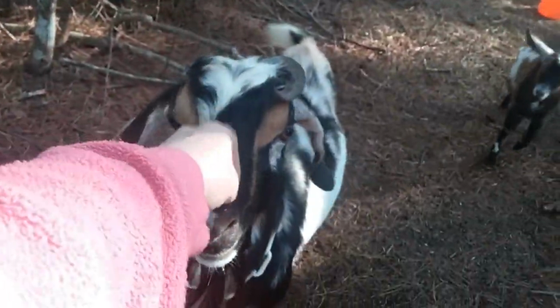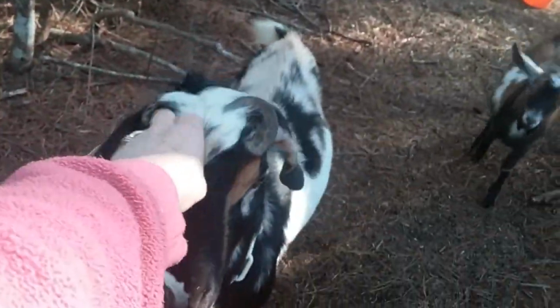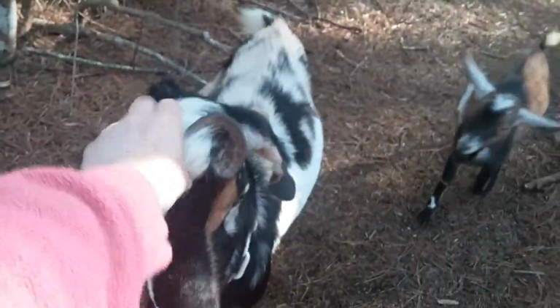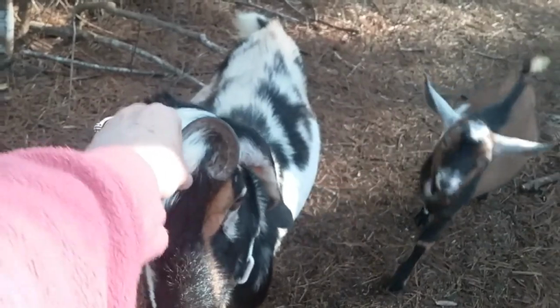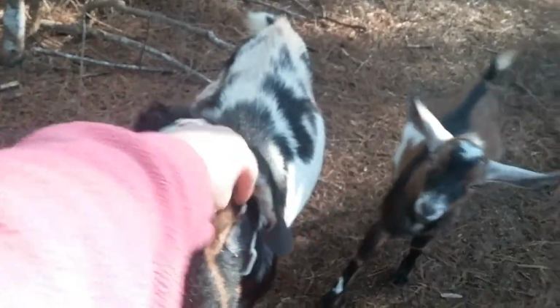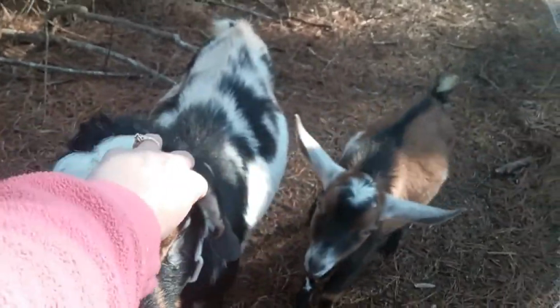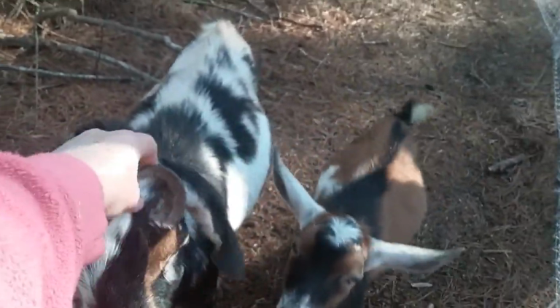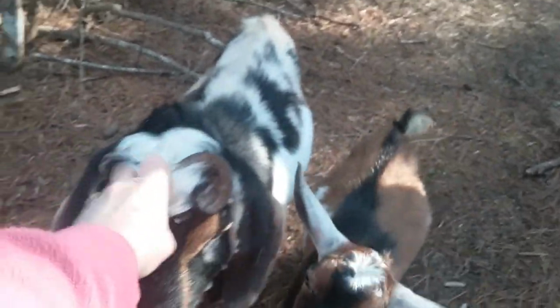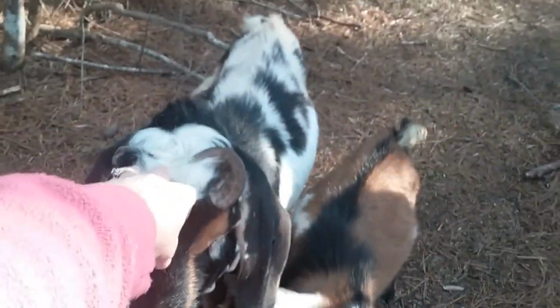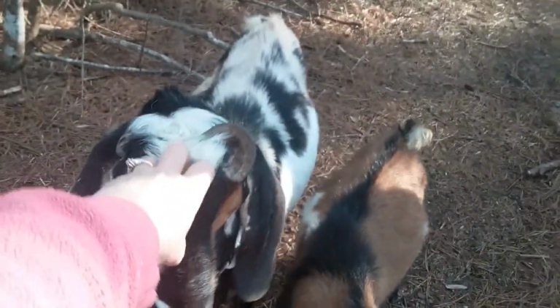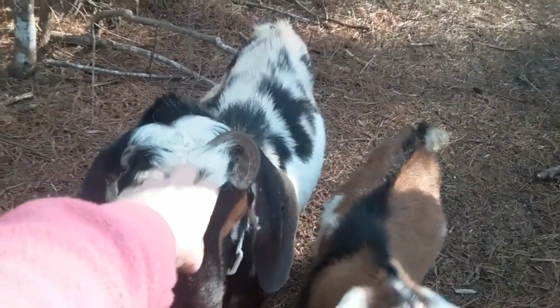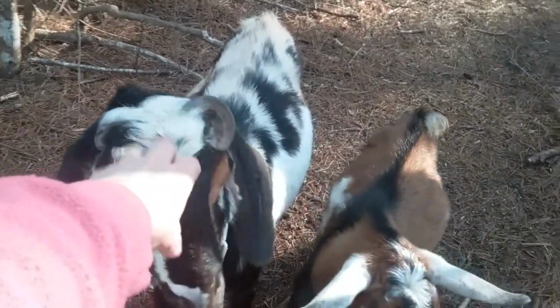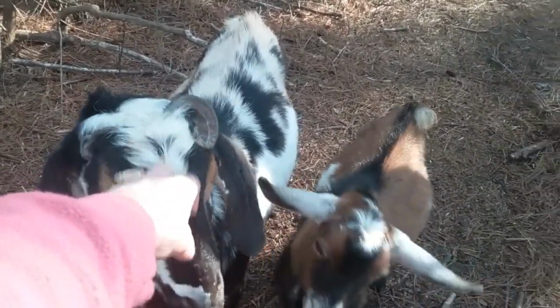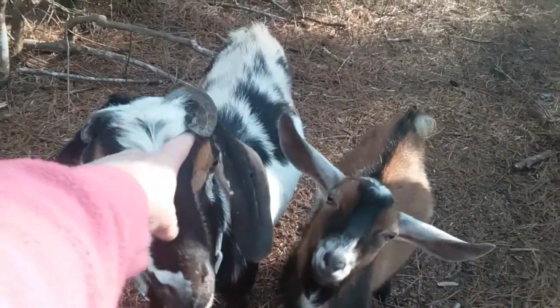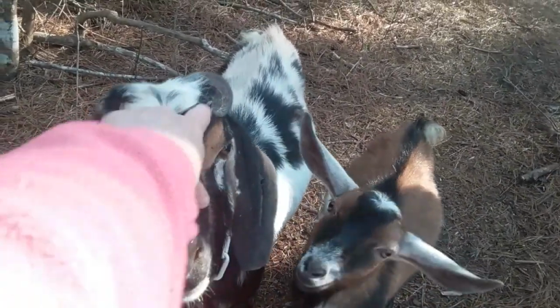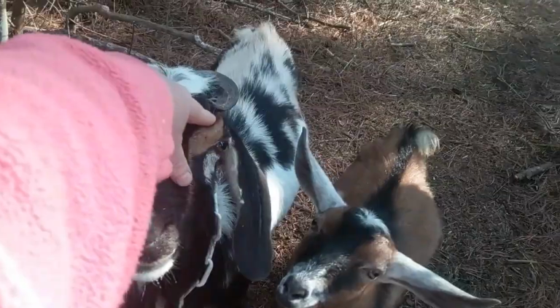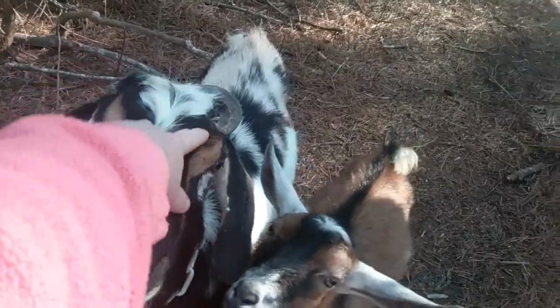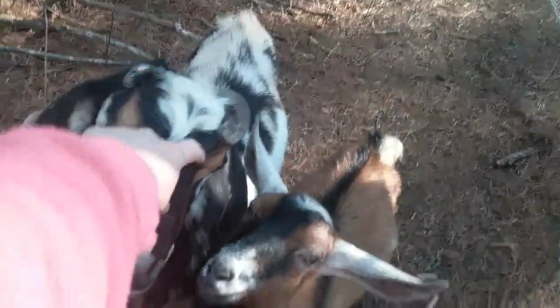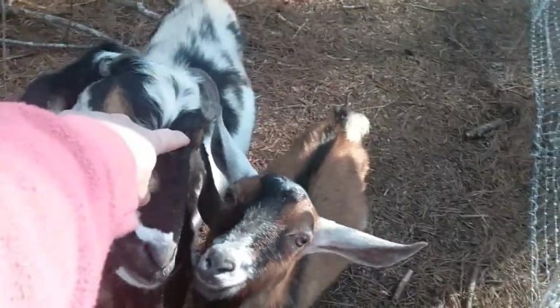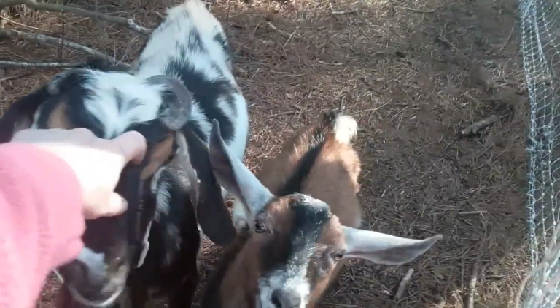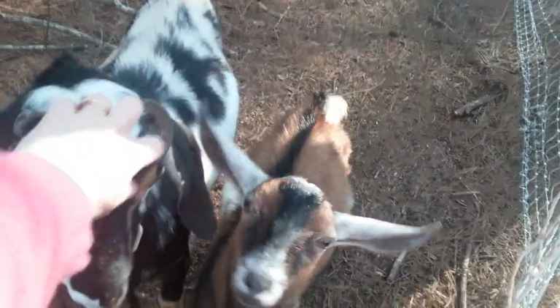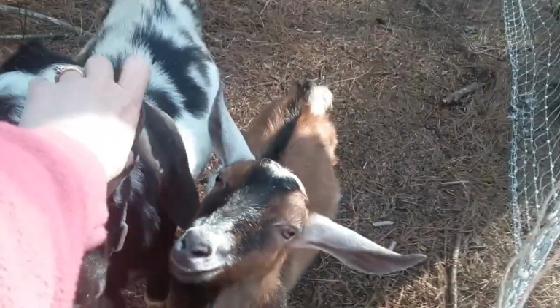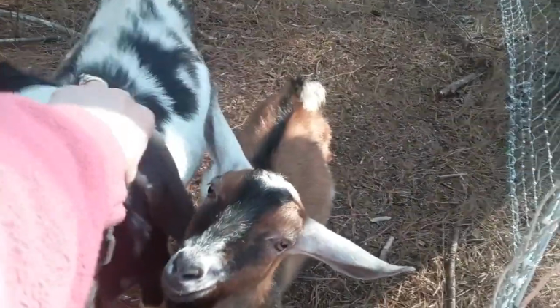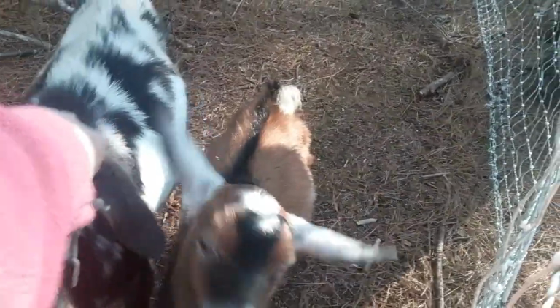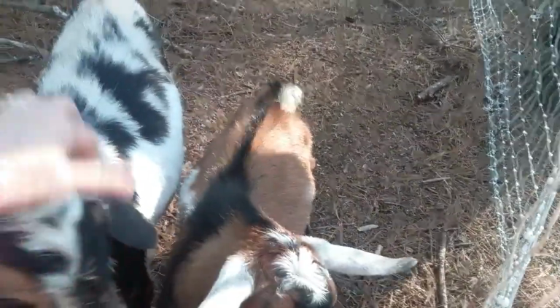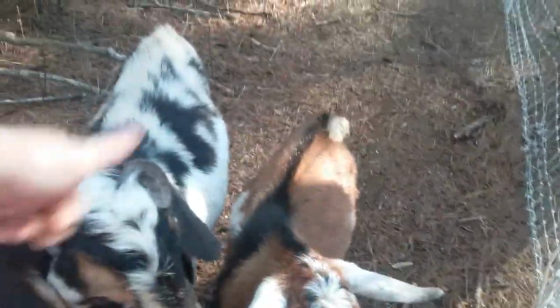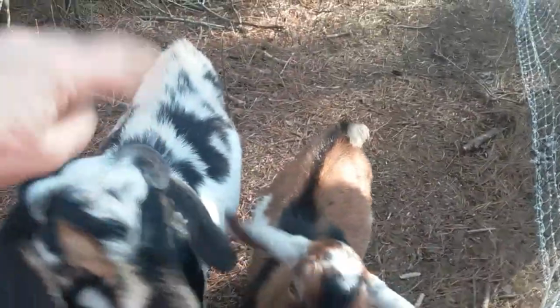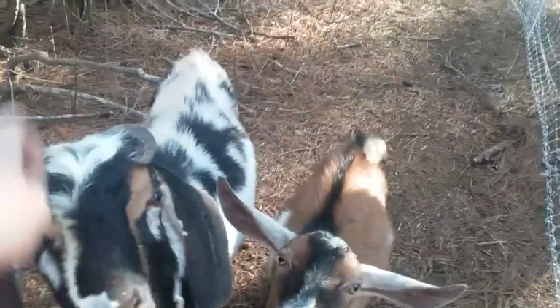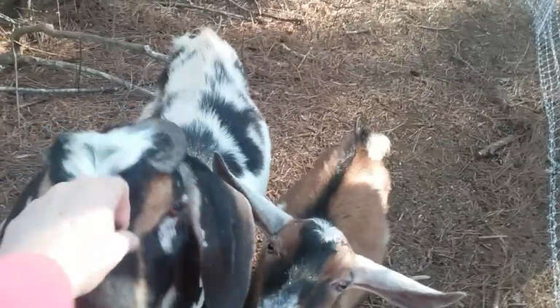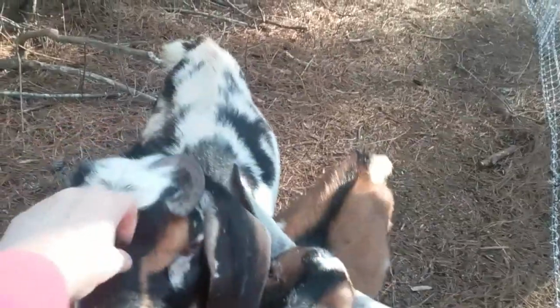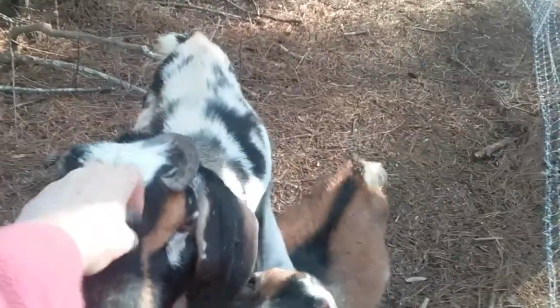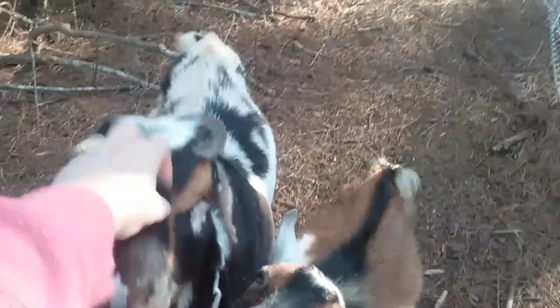This guy is such a pretty boy. We're going to have to cut a horn off of him — he's got what's called a scurr. Right now it's curling, and it looks like it's going to continue to curl and come up instead of down towards his skull, which is great.